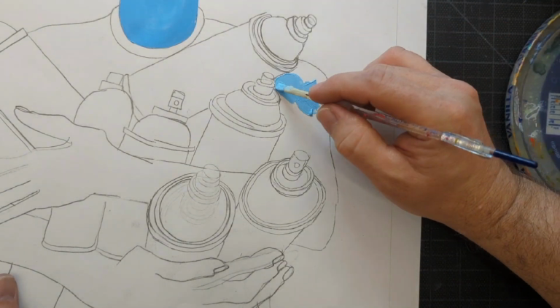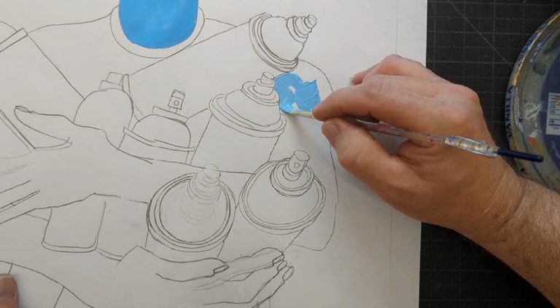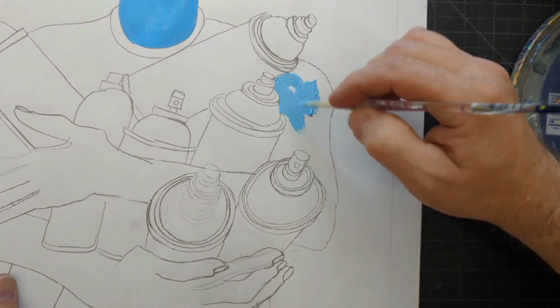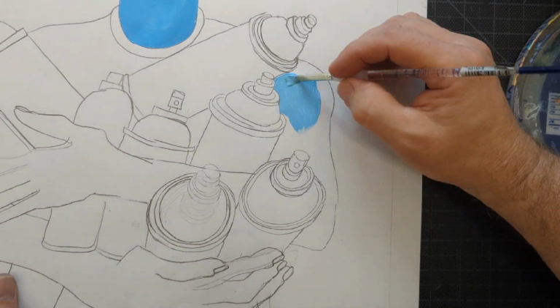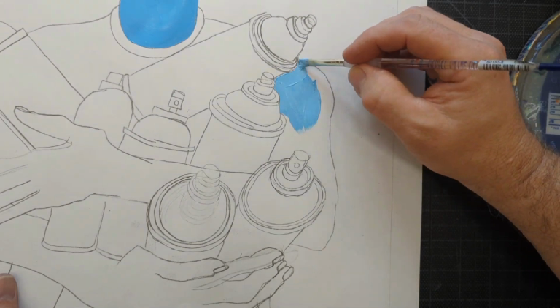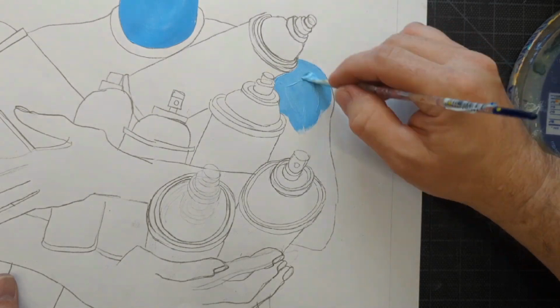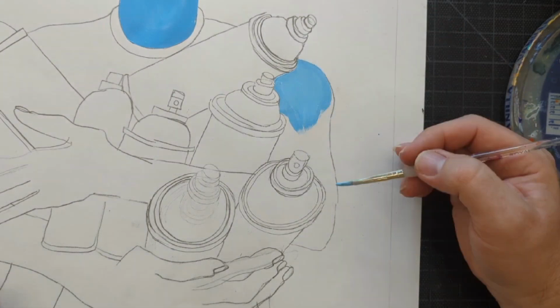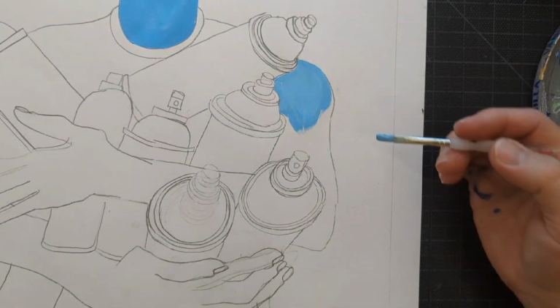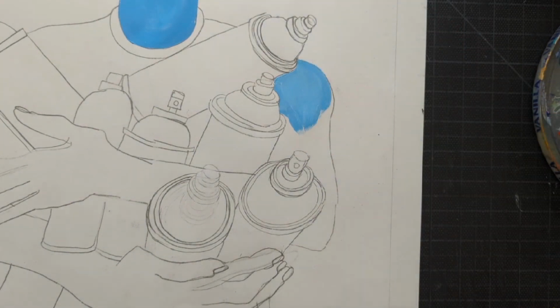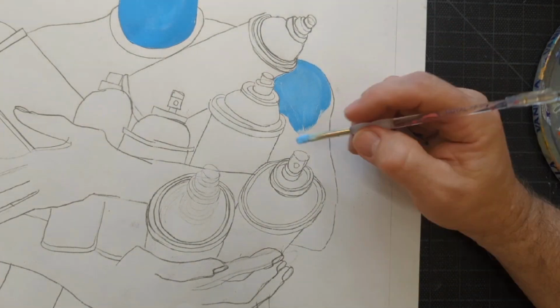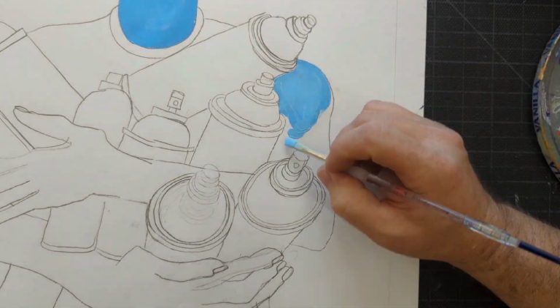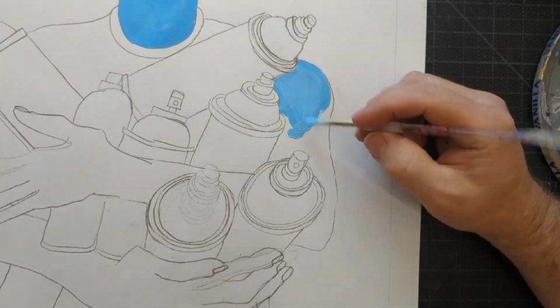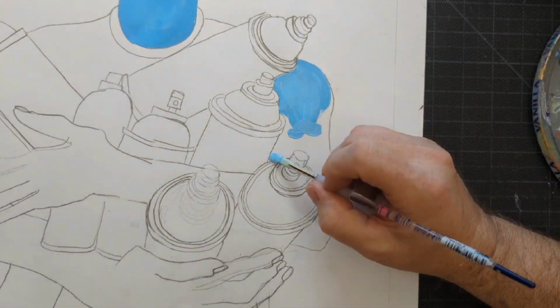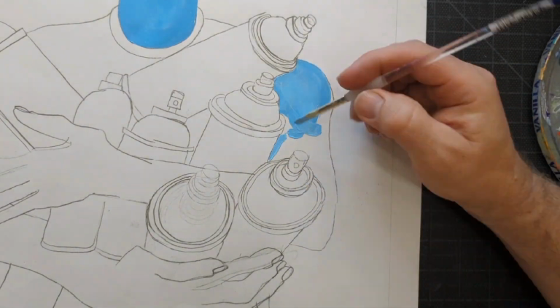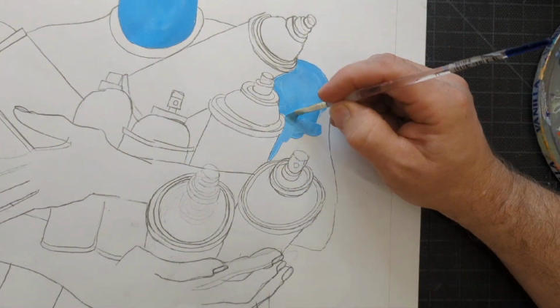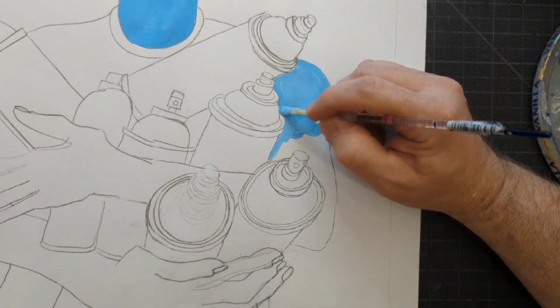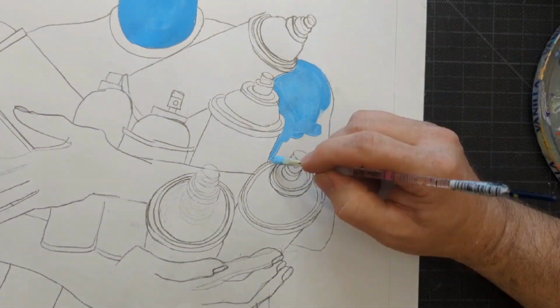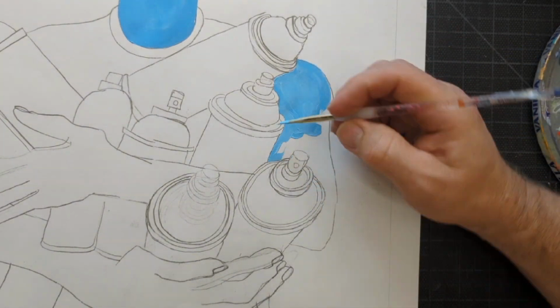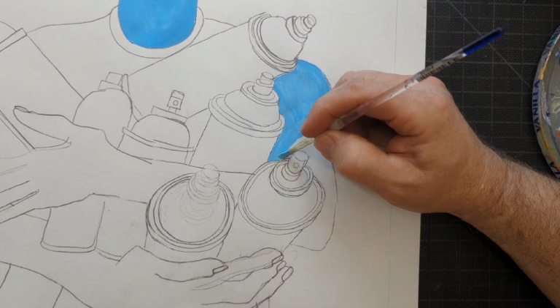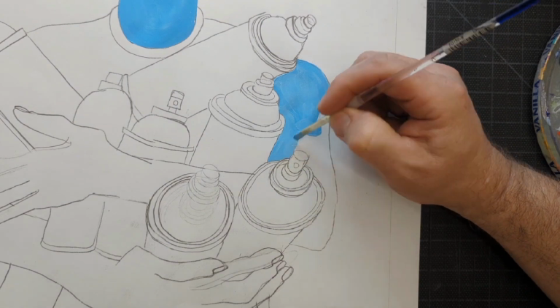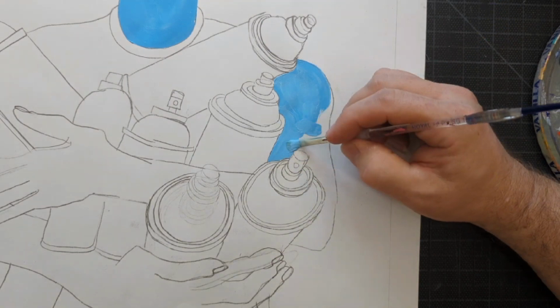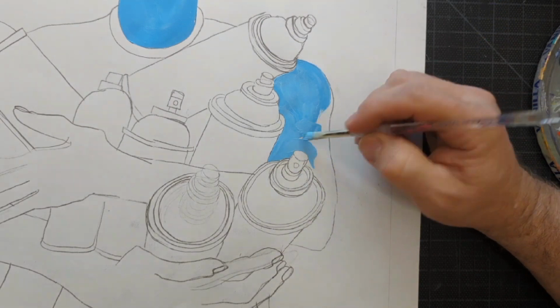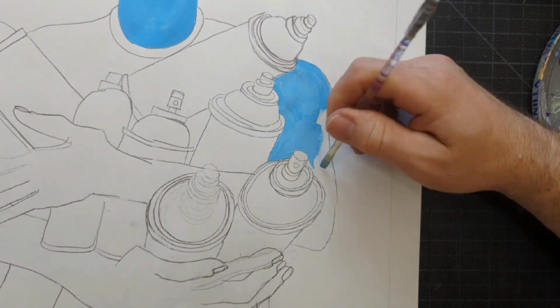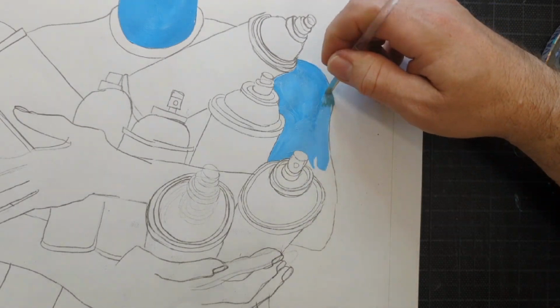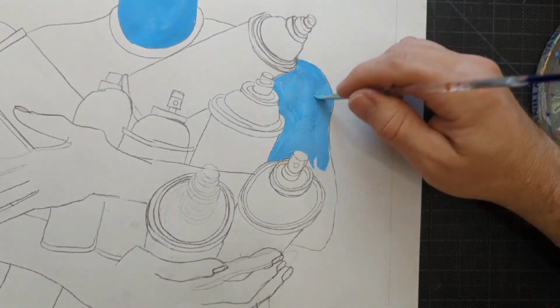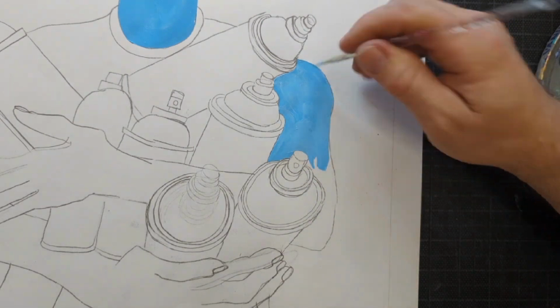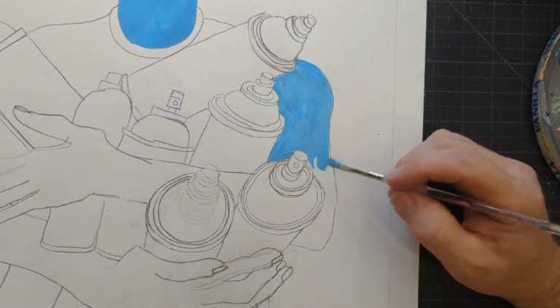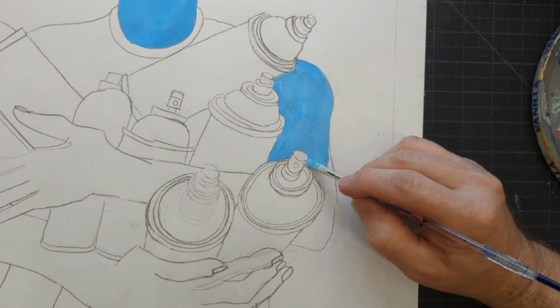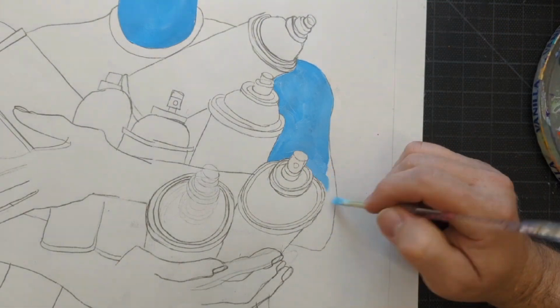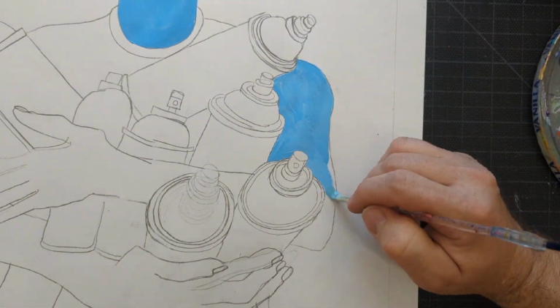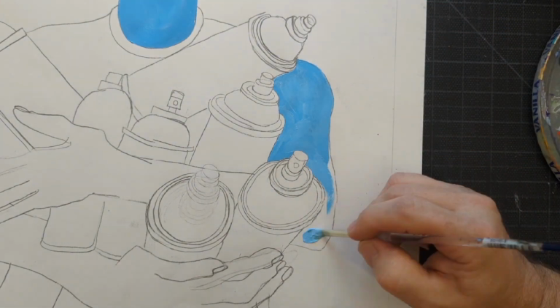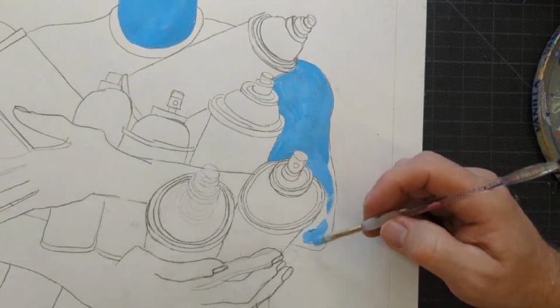I meant to paint the spray paint cans, and then the background, the shirt, and all that kind of stuff. But I immediately got kind of distracted by the skin tone and started working it more.